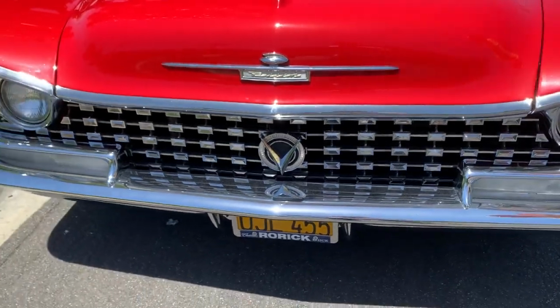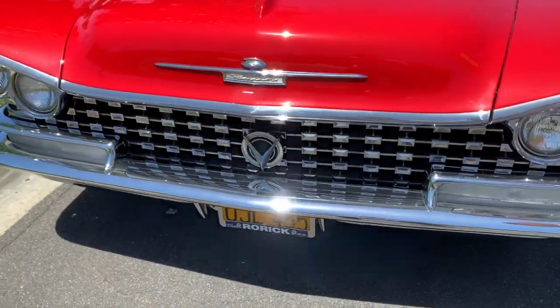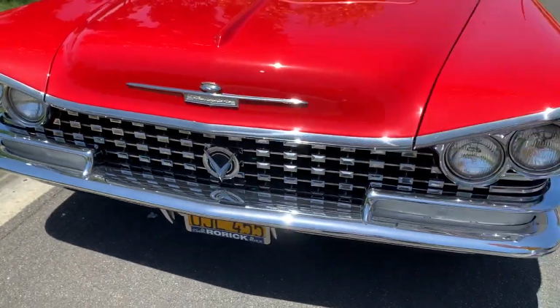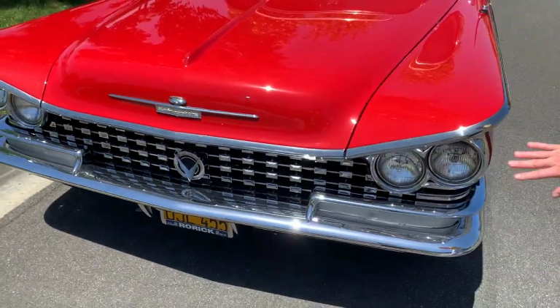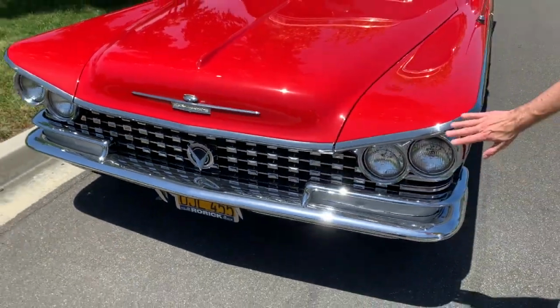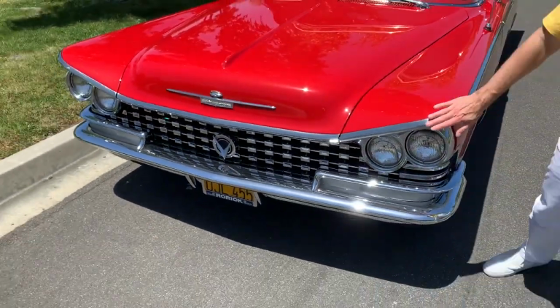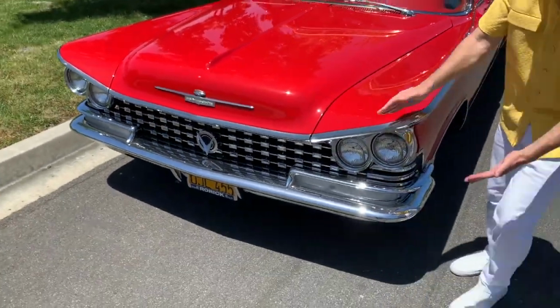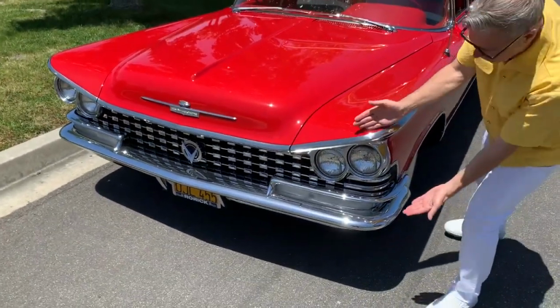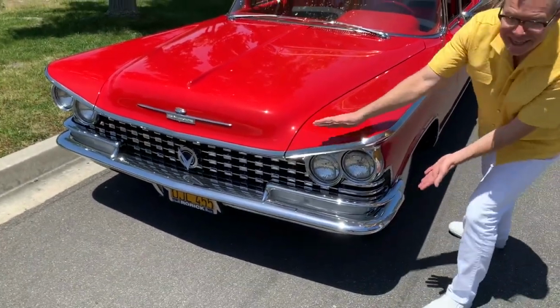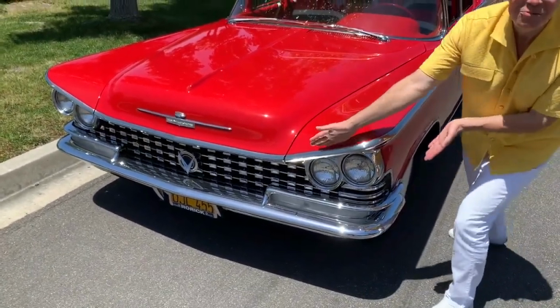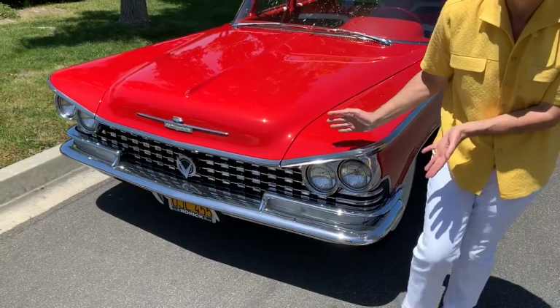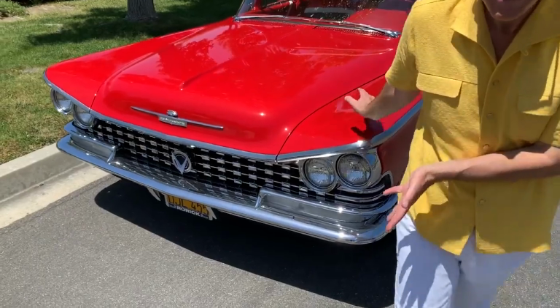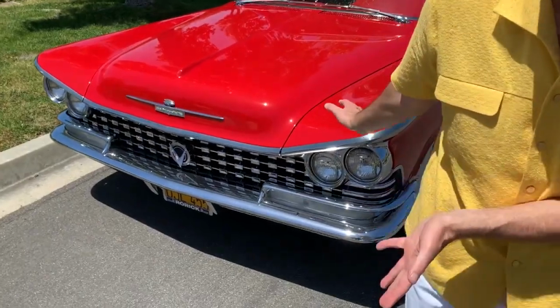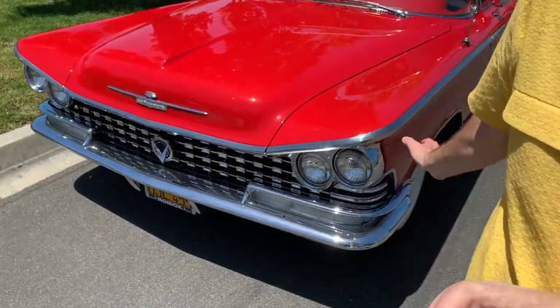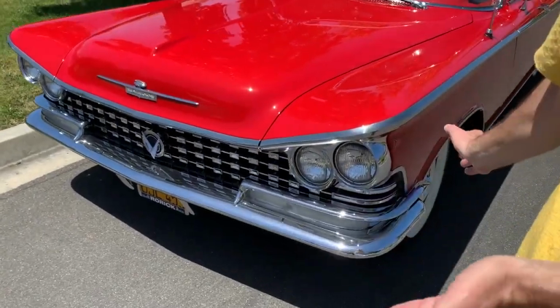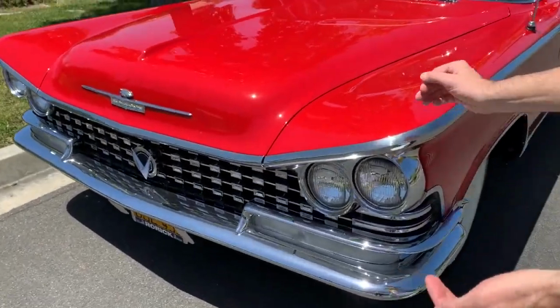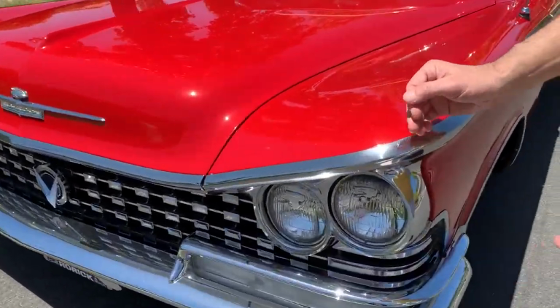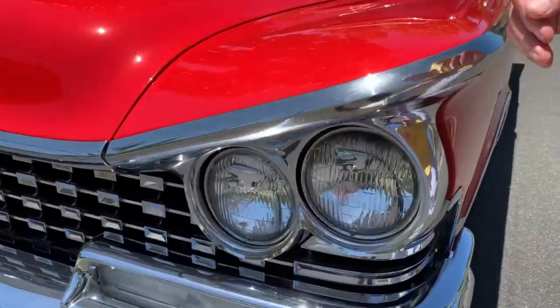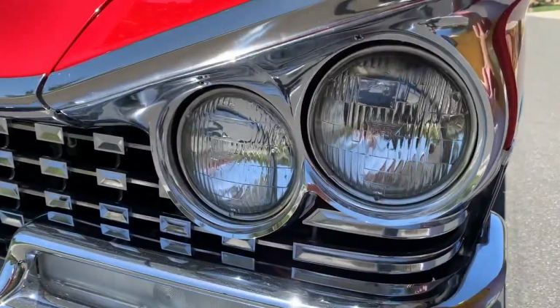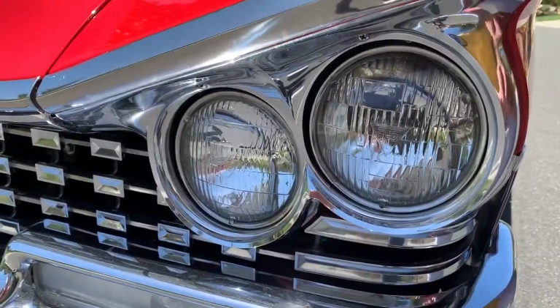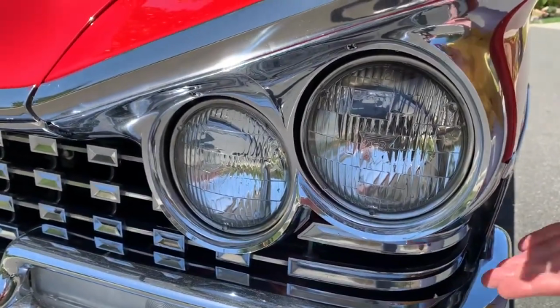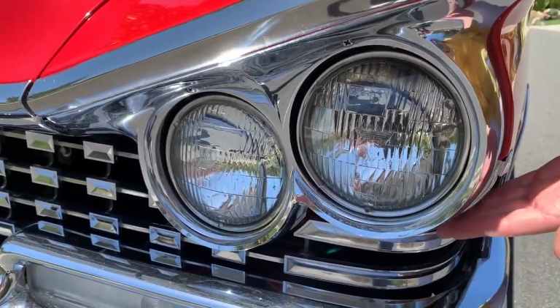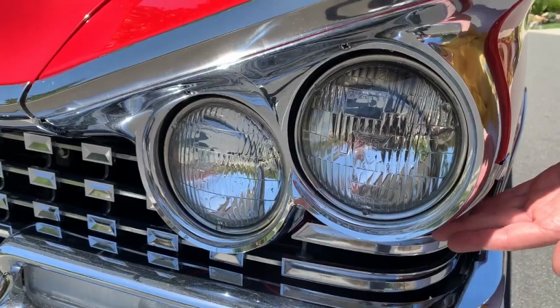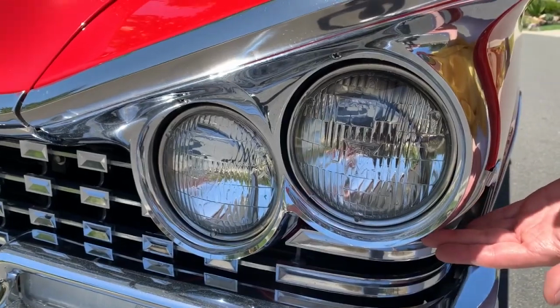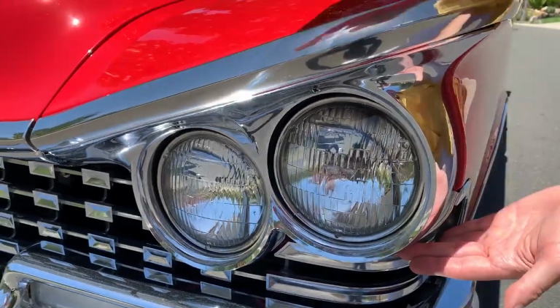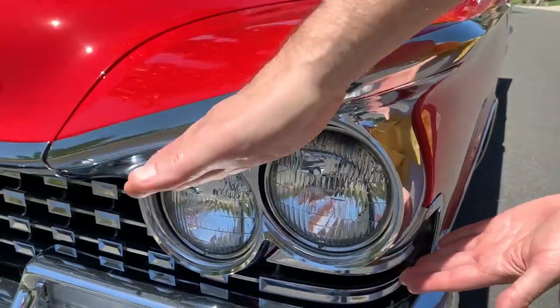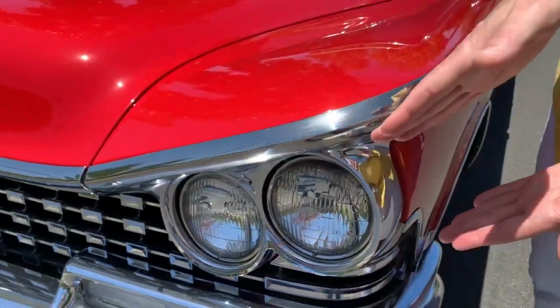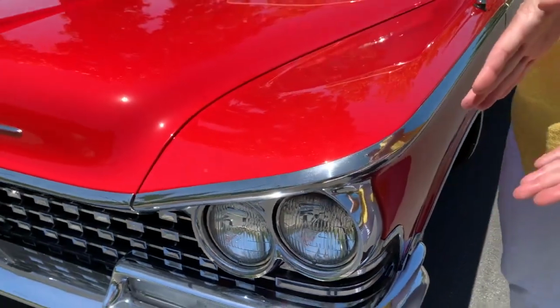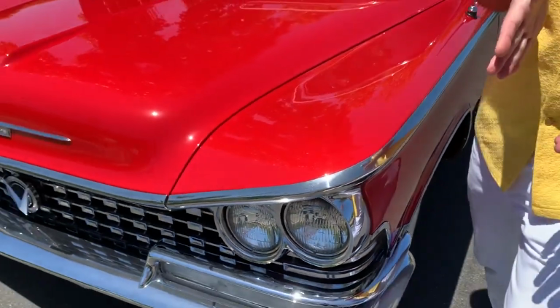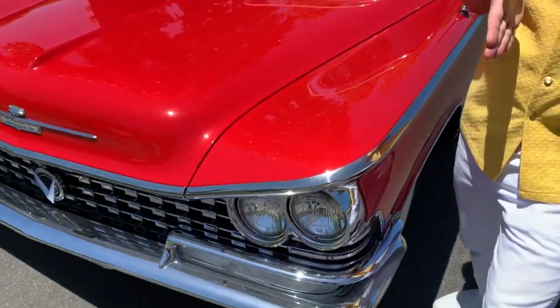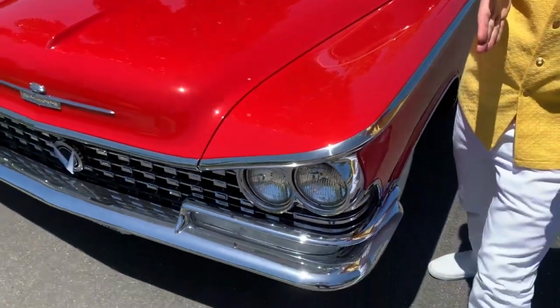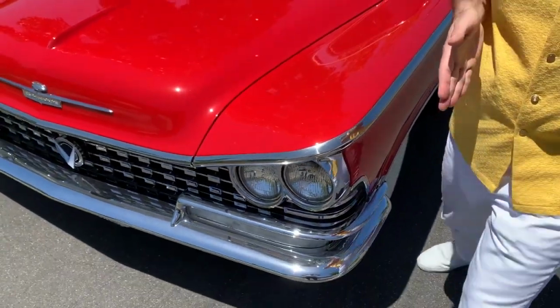Spellbinding and hypnotizing. Not to mention, how about these headlights? Like cat eye sunglasses, you guys.